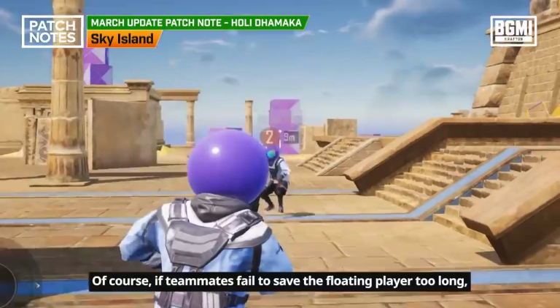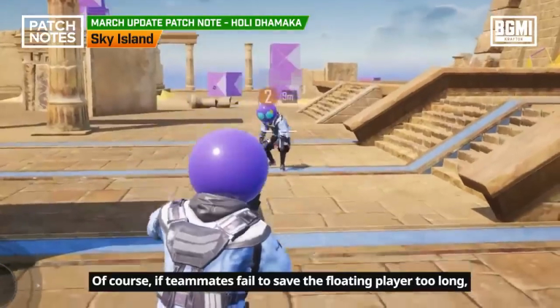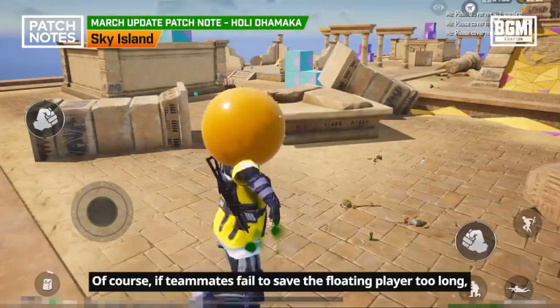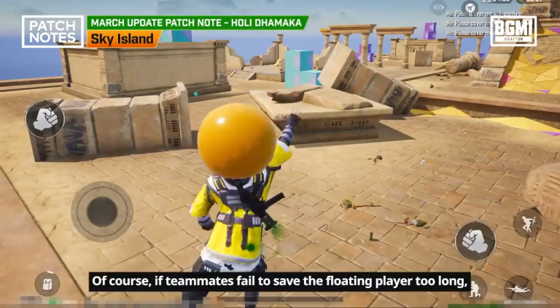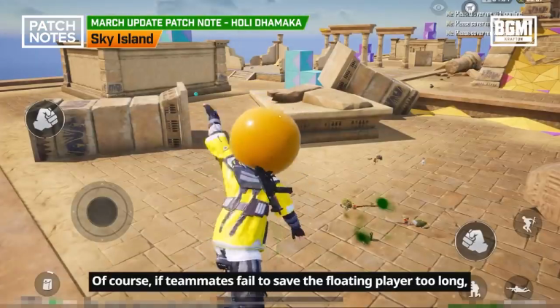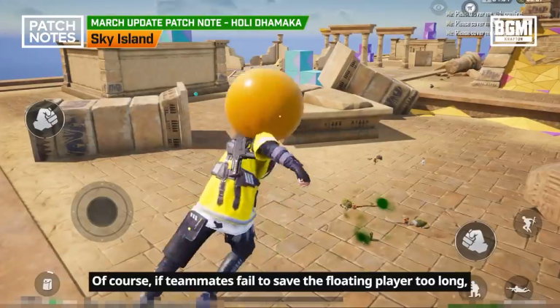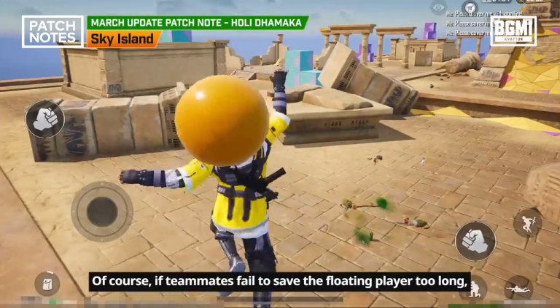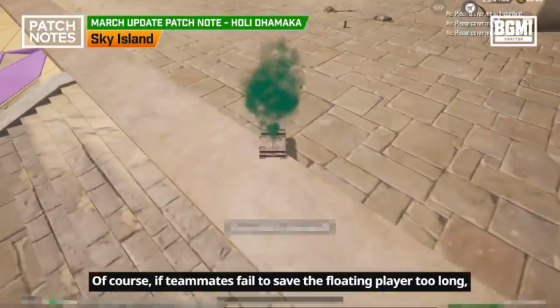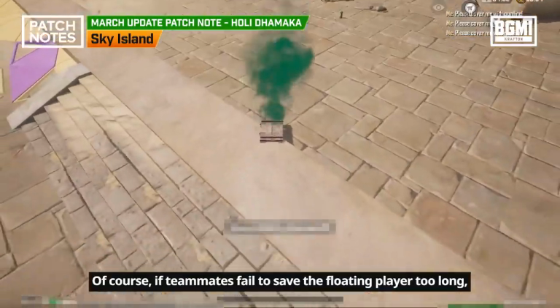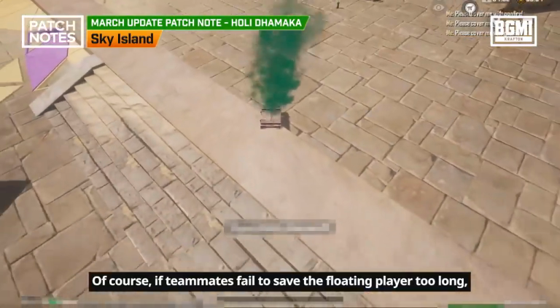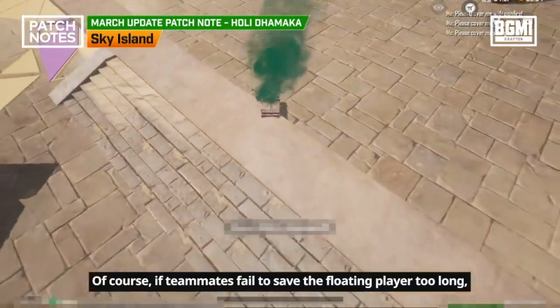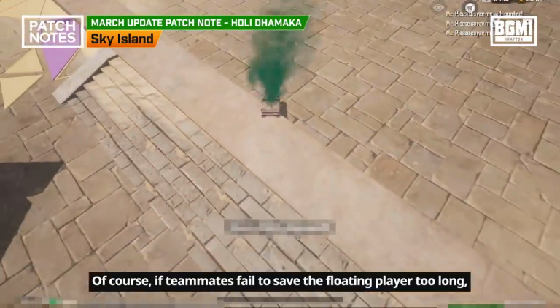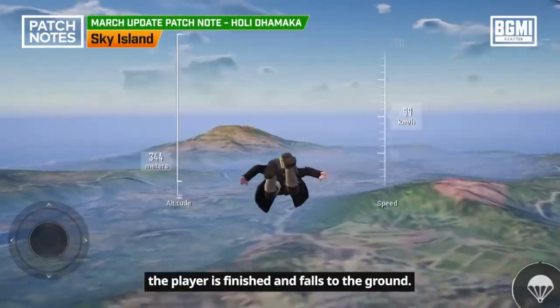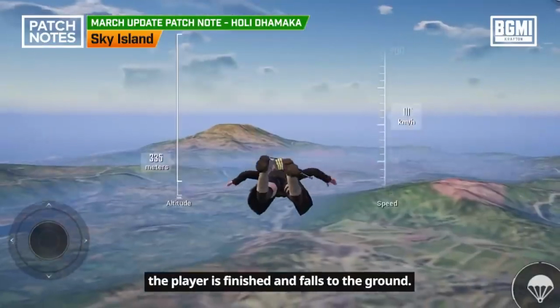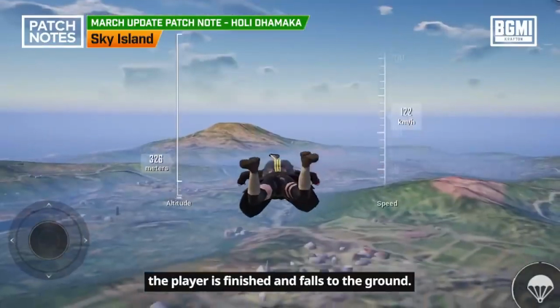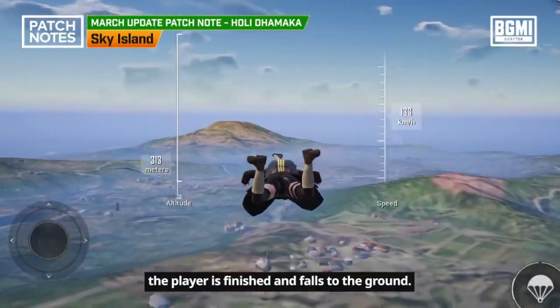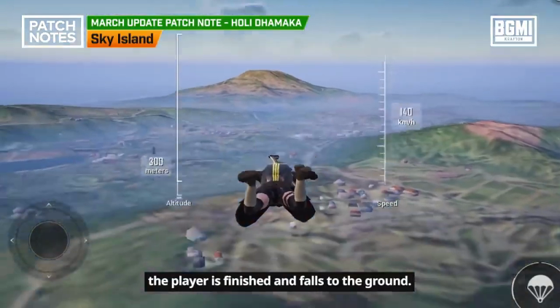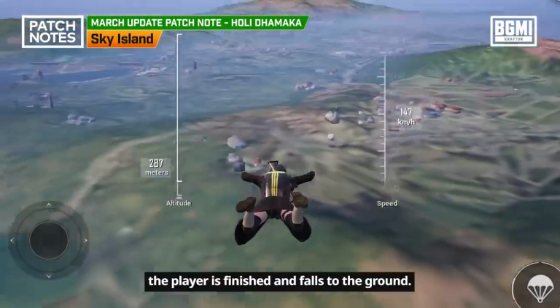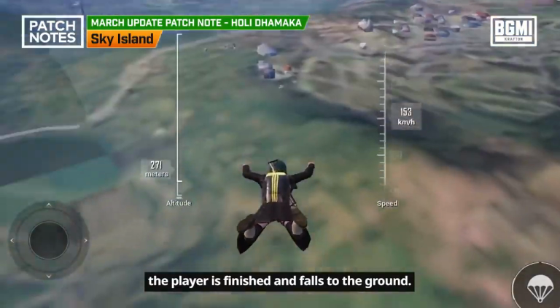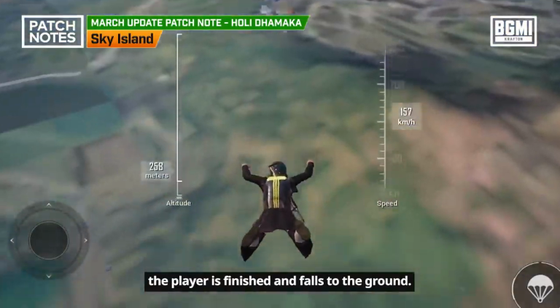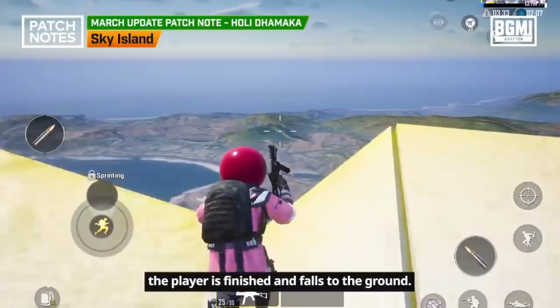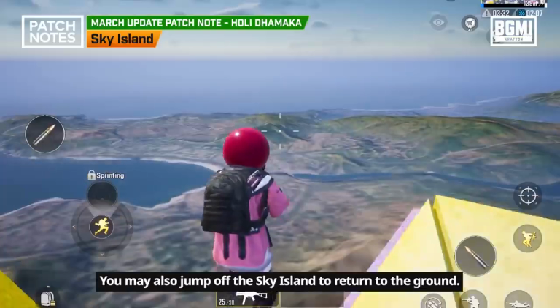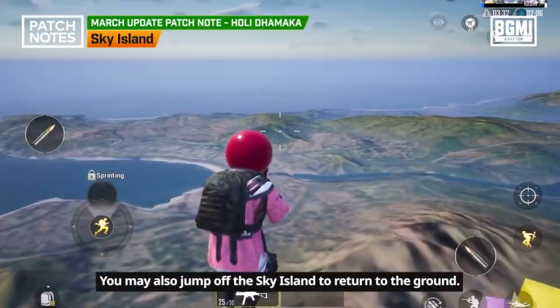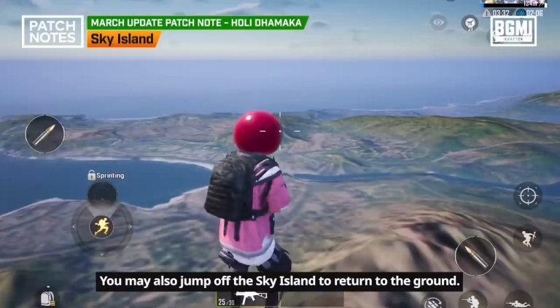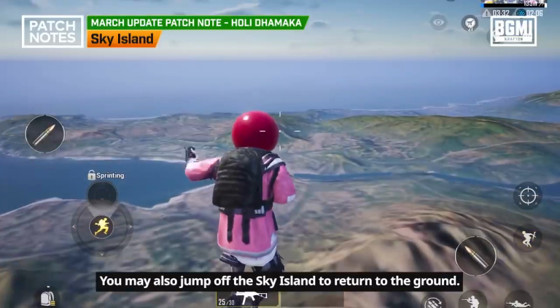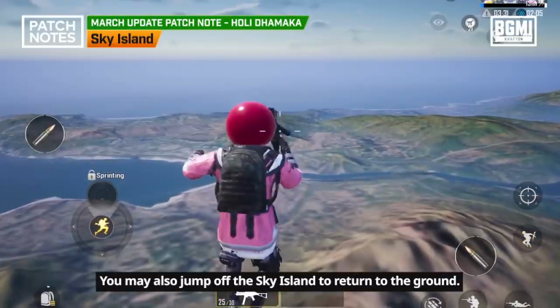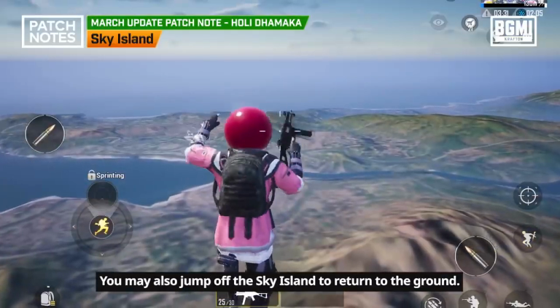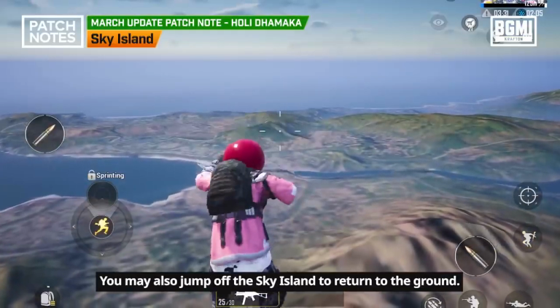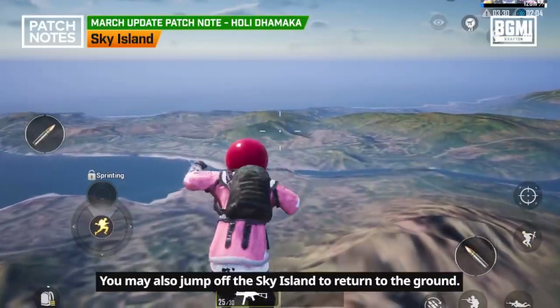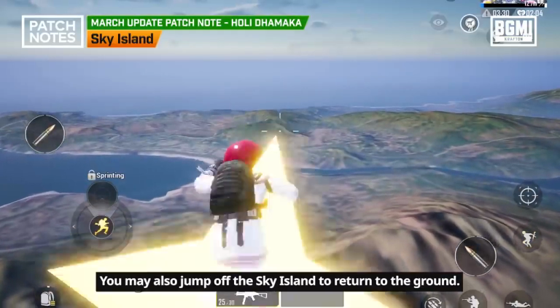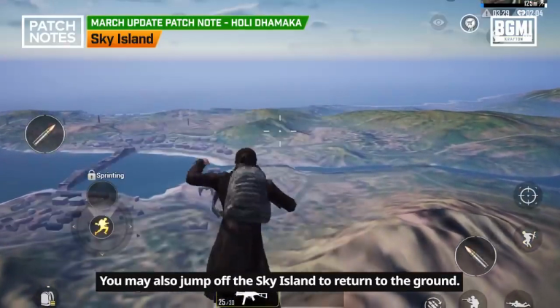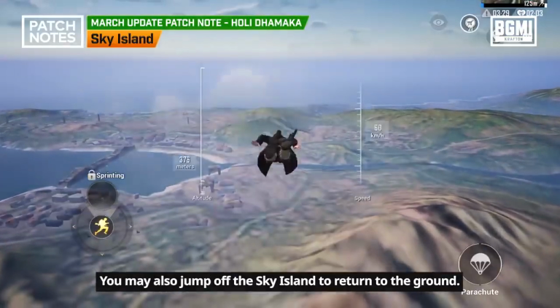If teammates fail to save the floating player in time, the player is finished and falls to the ground. You may also jump off the Sky Island to return to the ground.